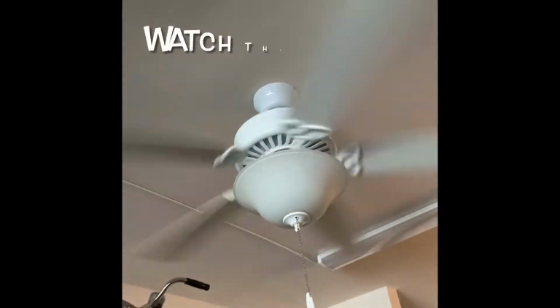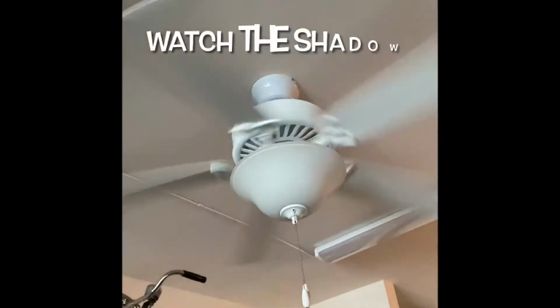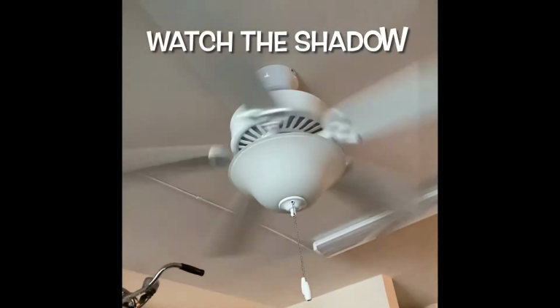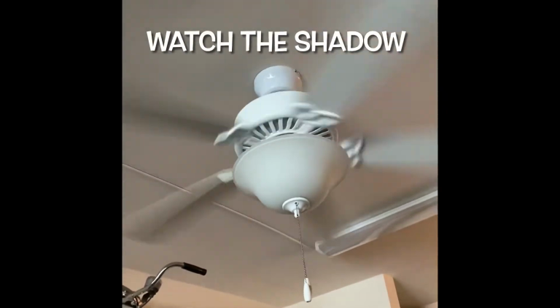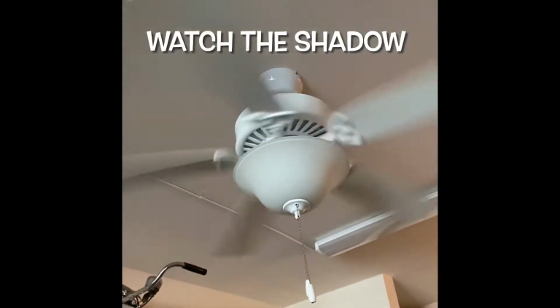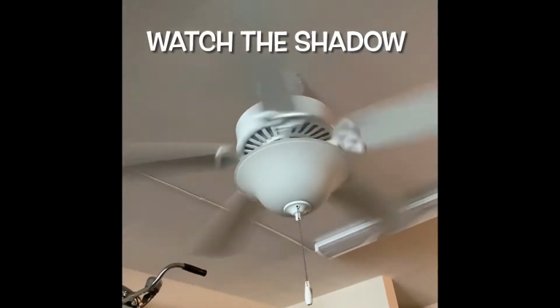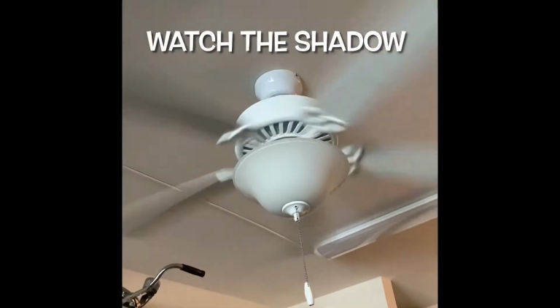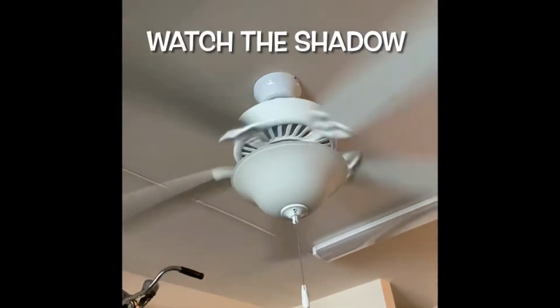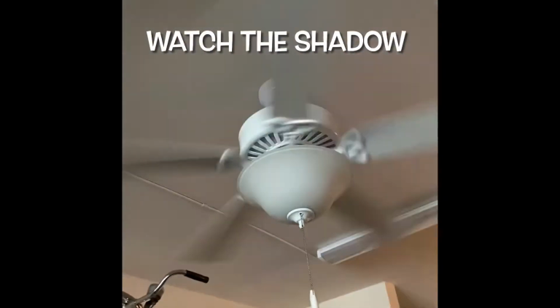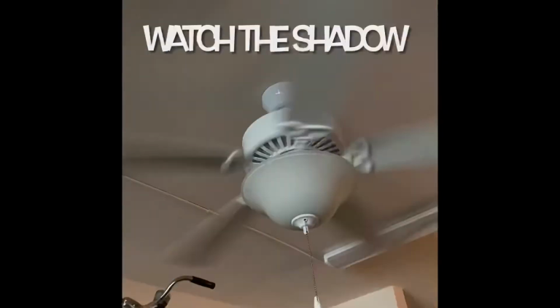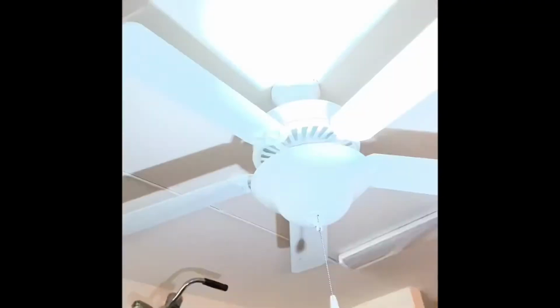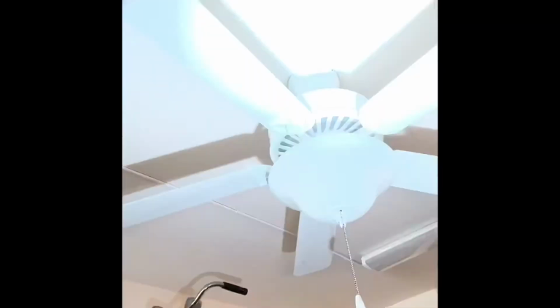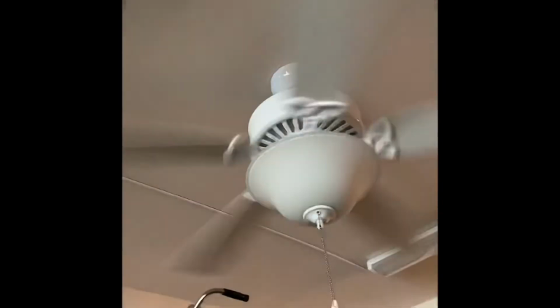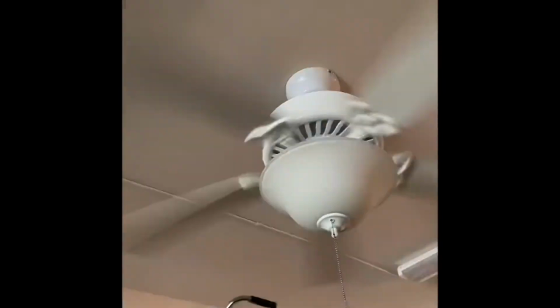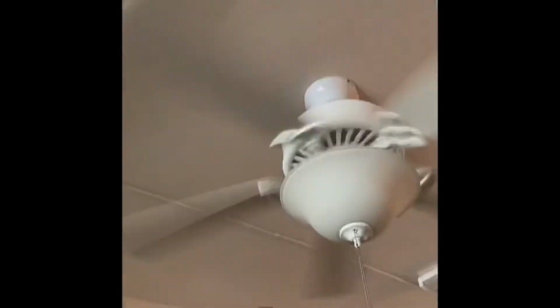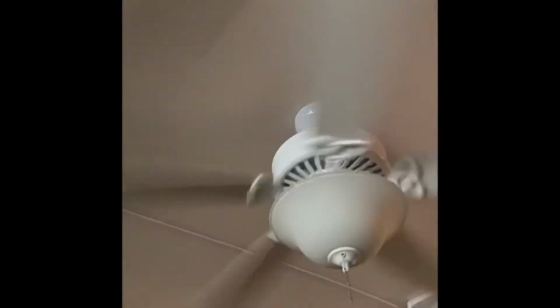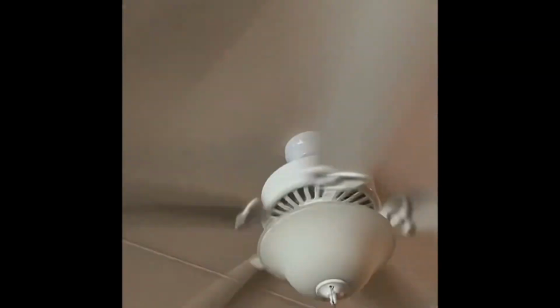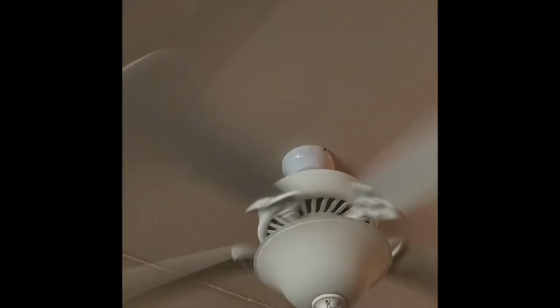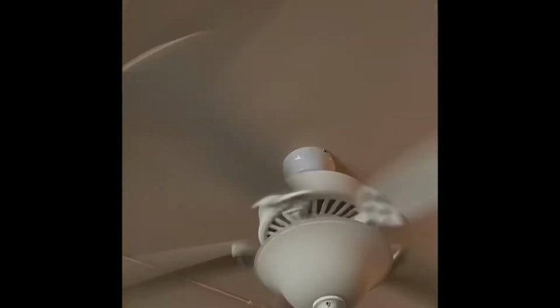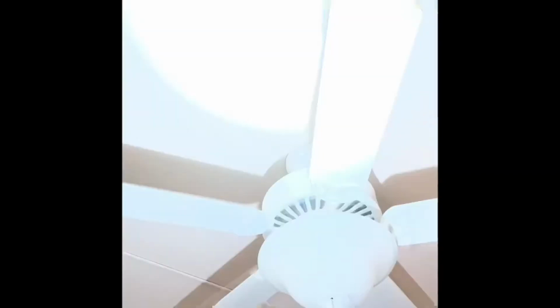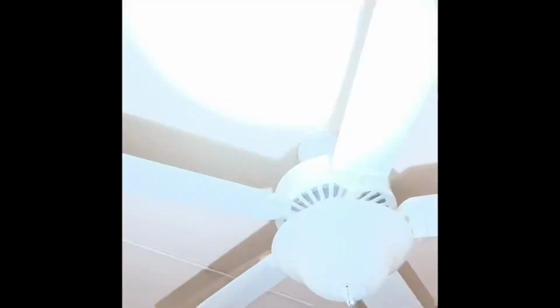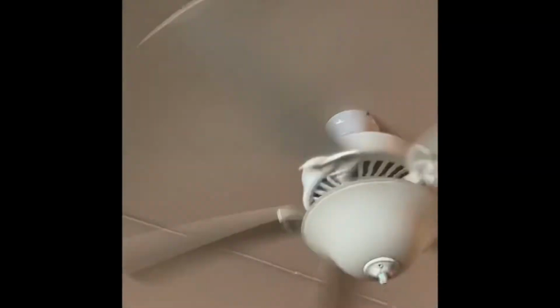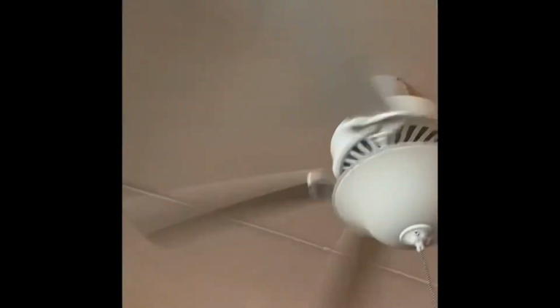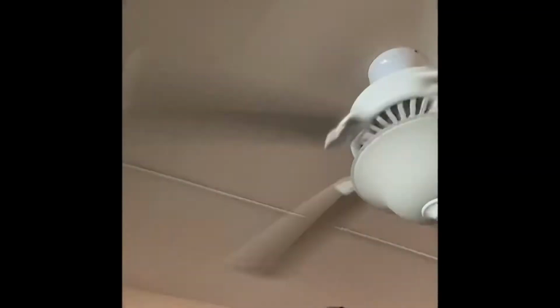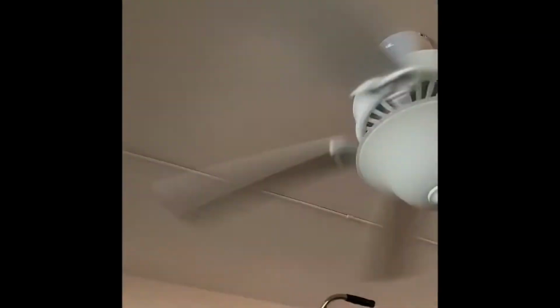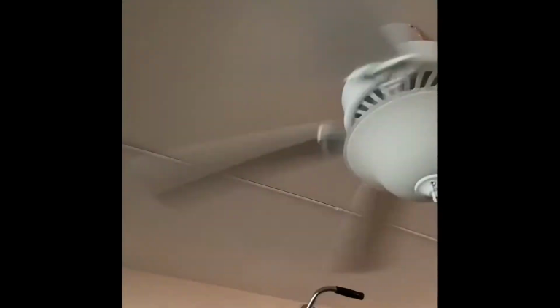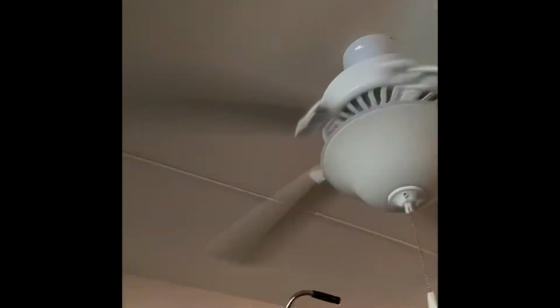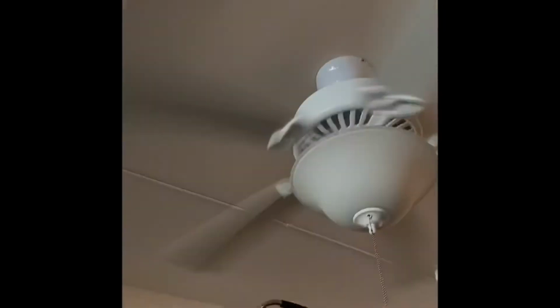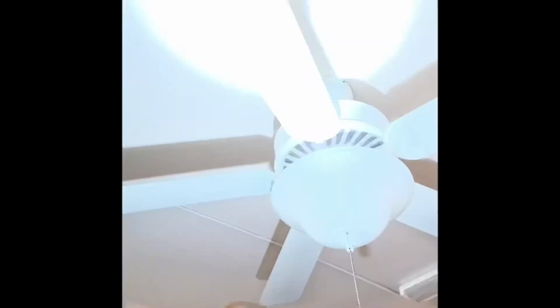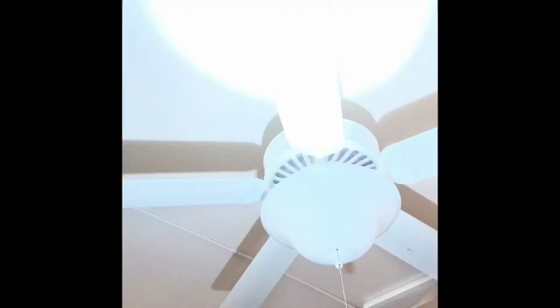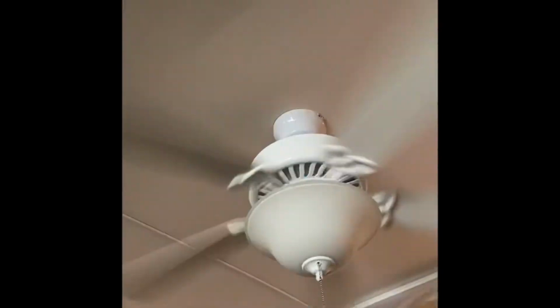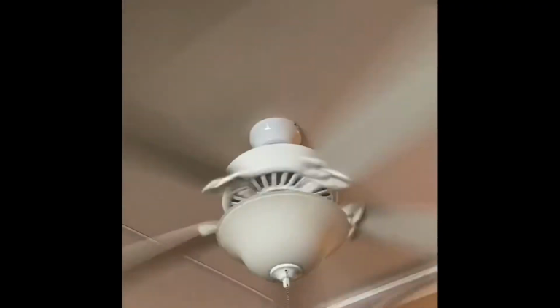Here's a ceiling fan. It's turning about 12 times a second. But again, I can make it look stopped when I adjust the strobe light to flash exactly 12 times a second.